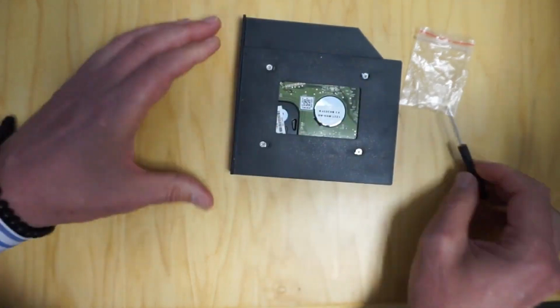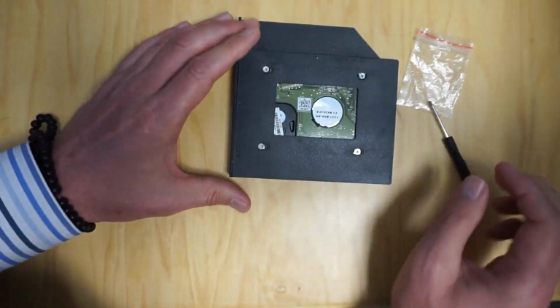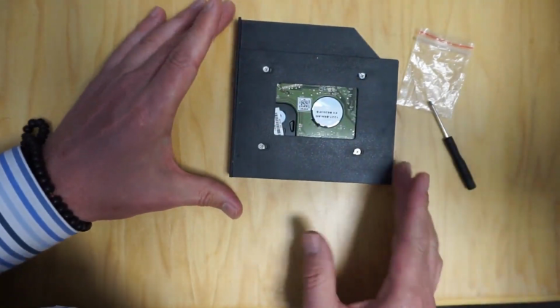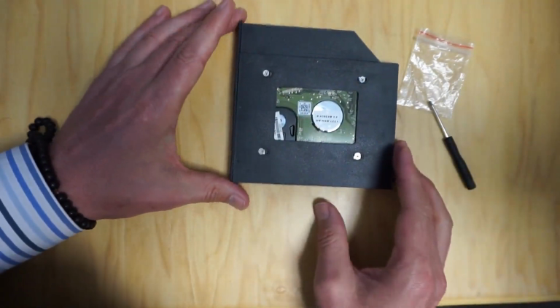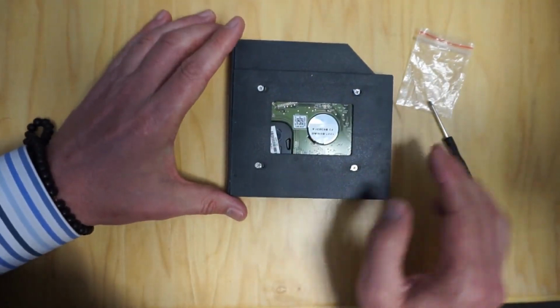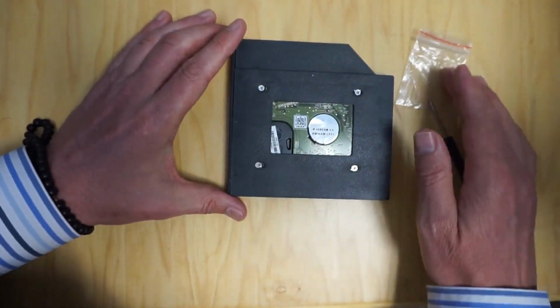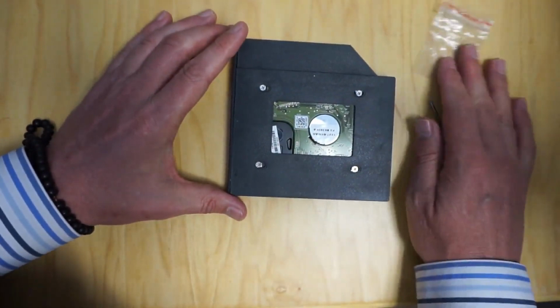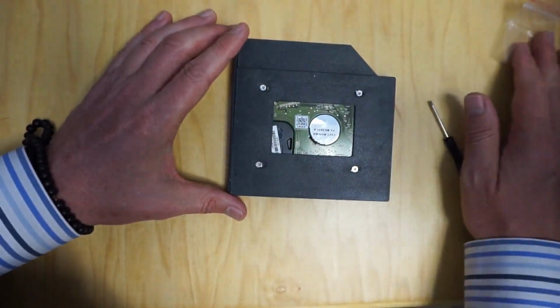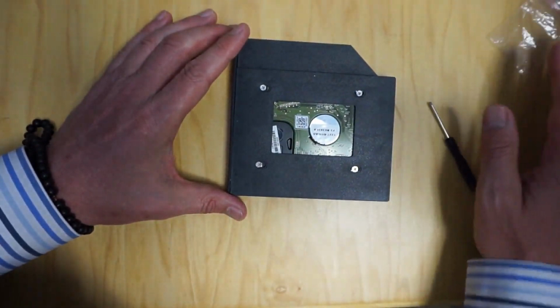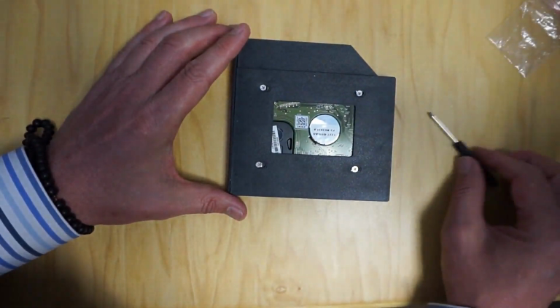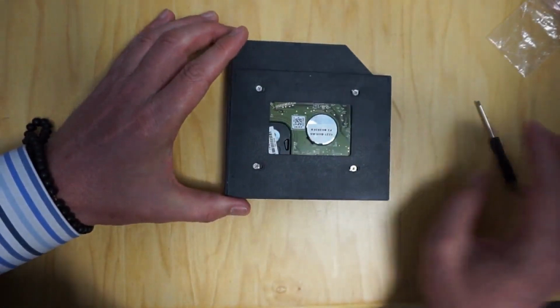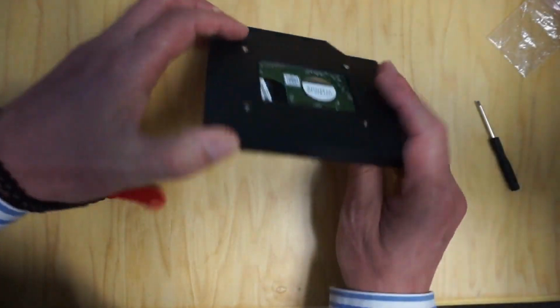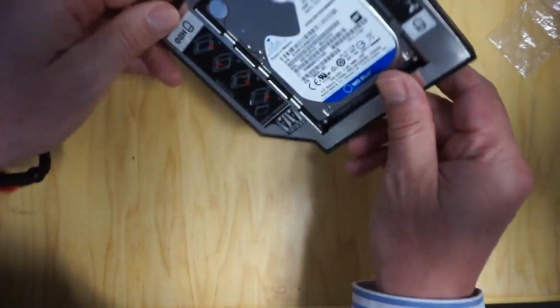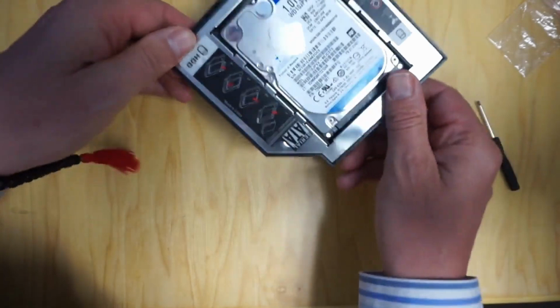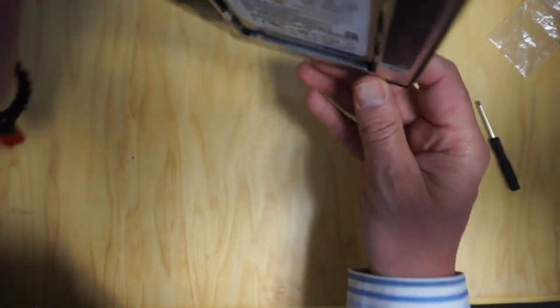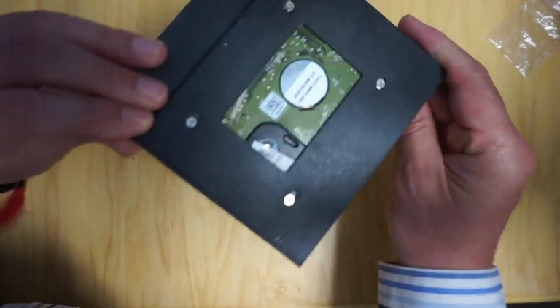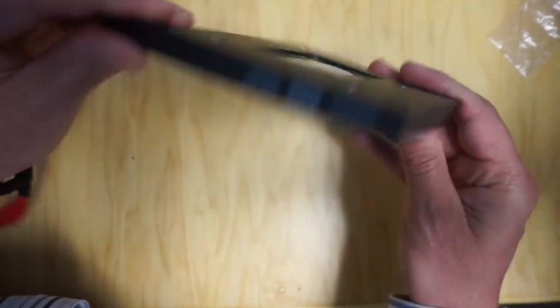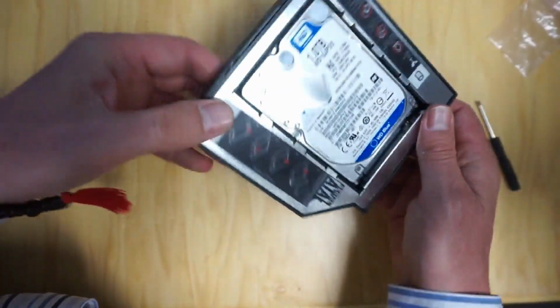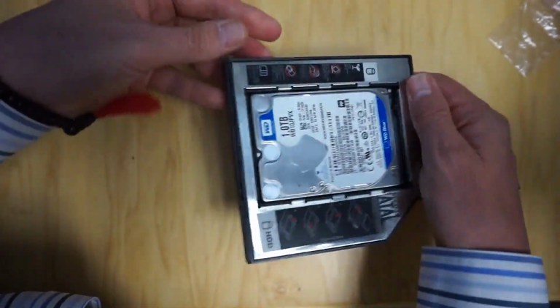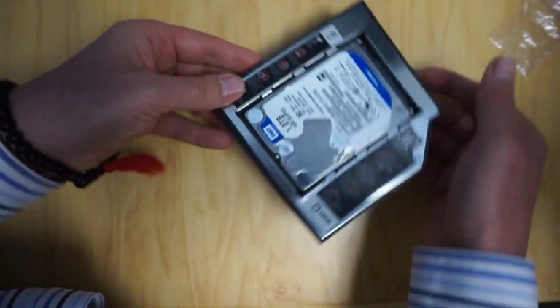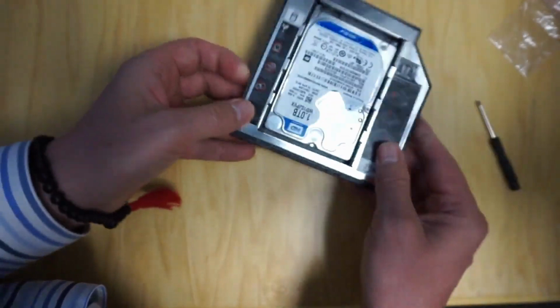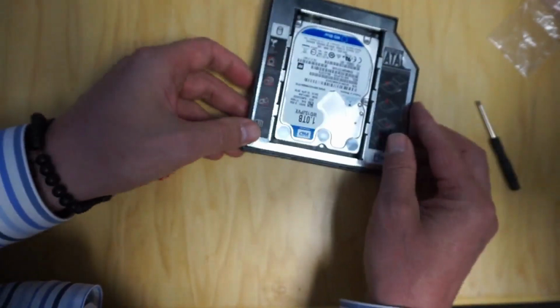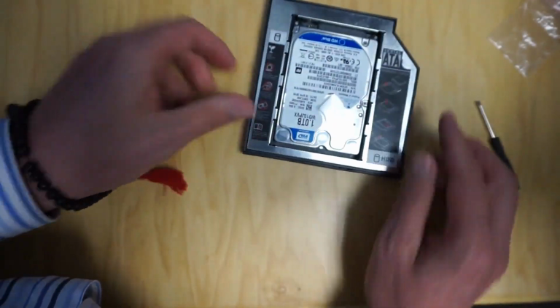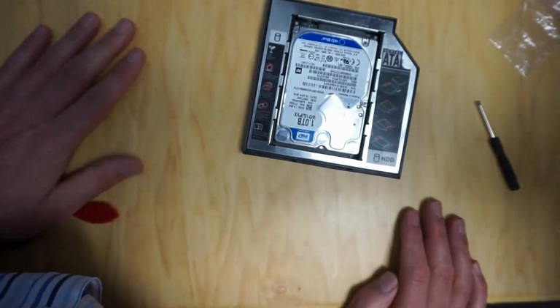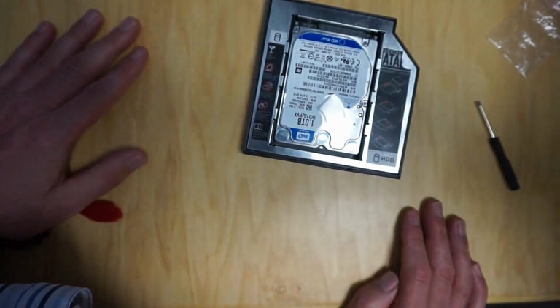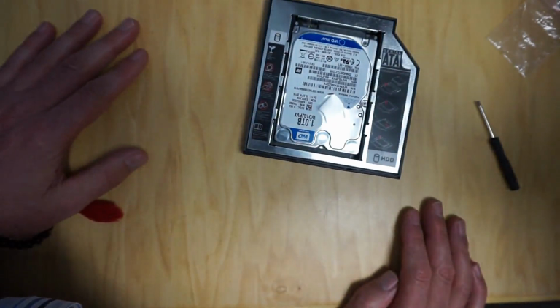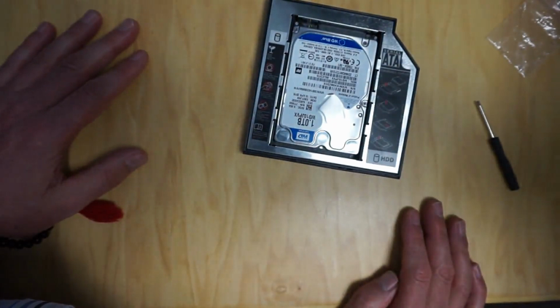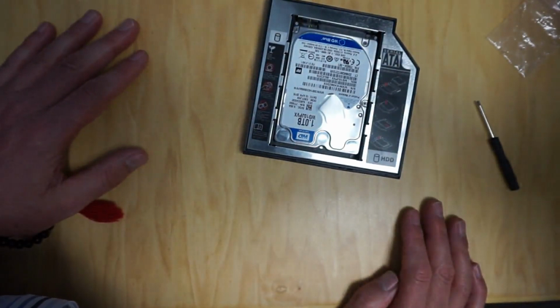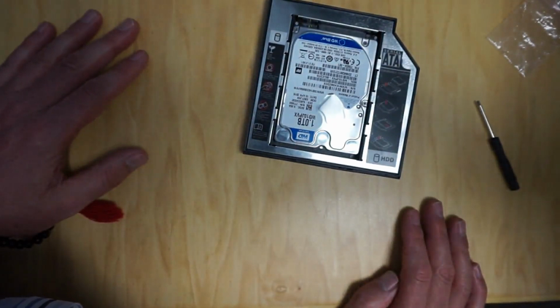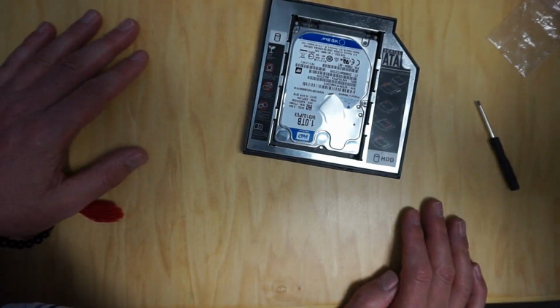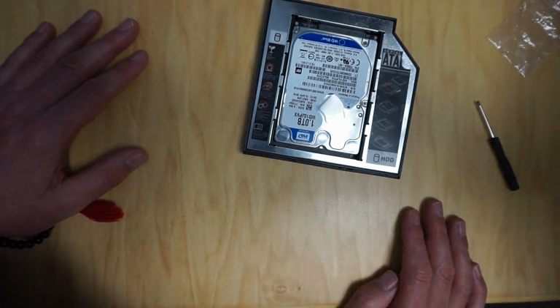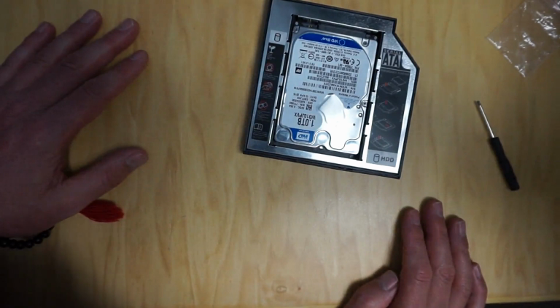Once those are done, basically your hard drive won't come out, and now it's time to mount it in a laptop.